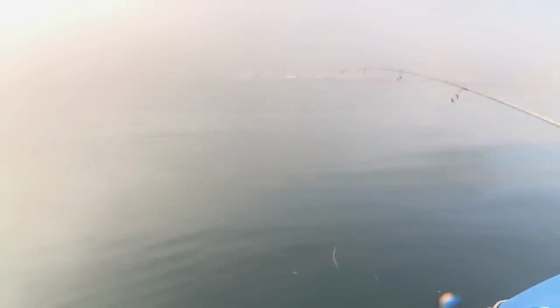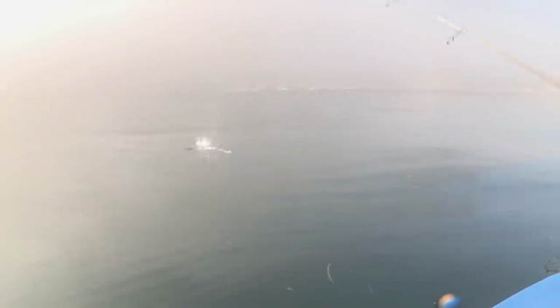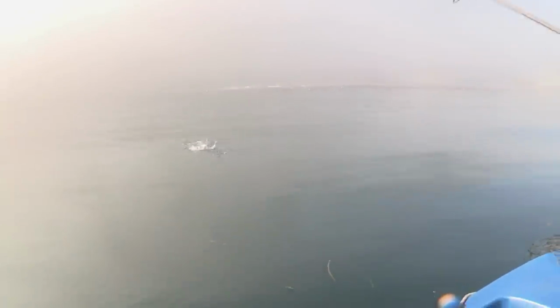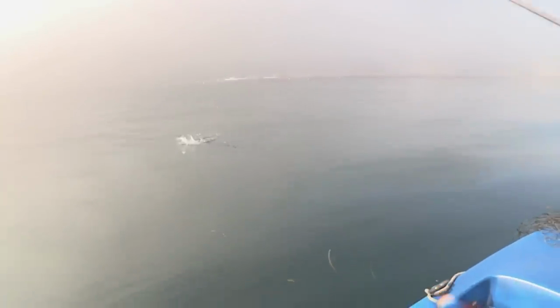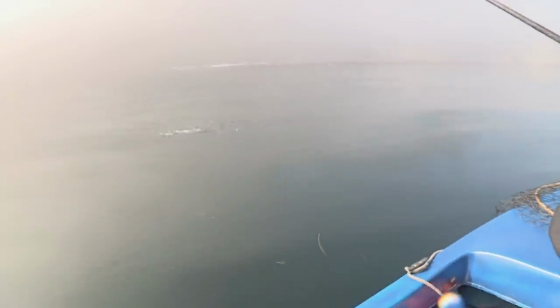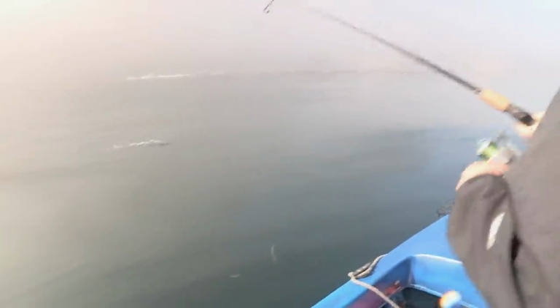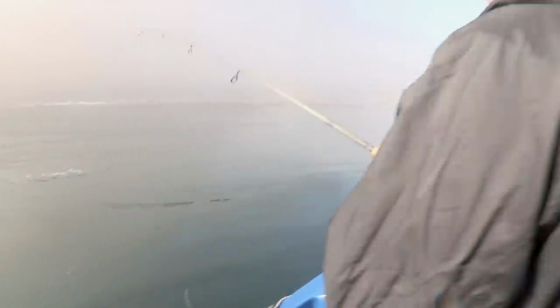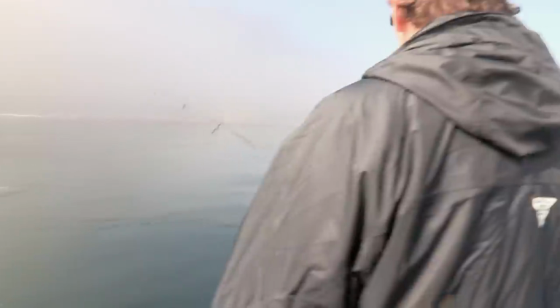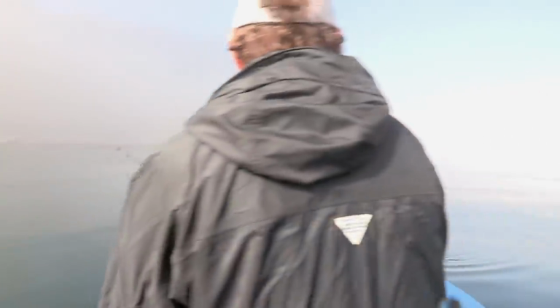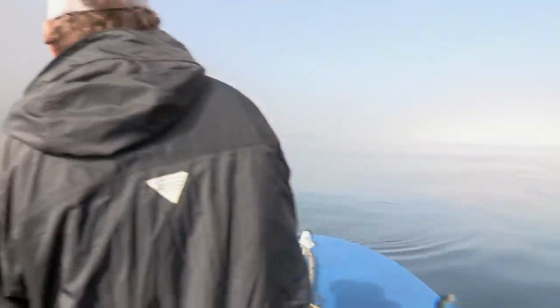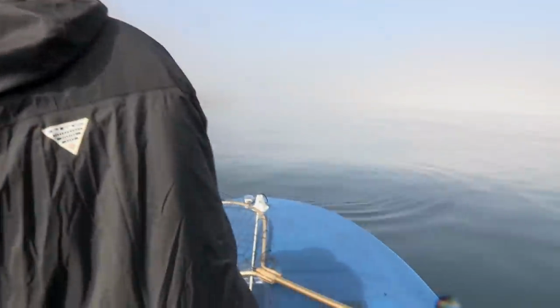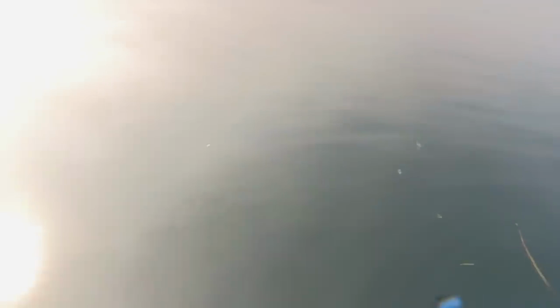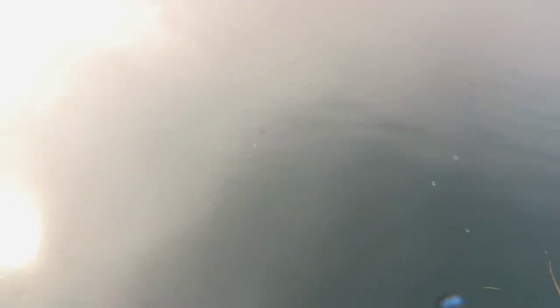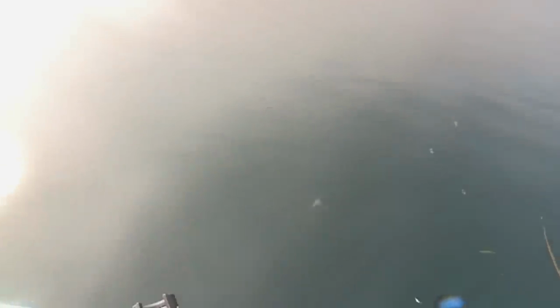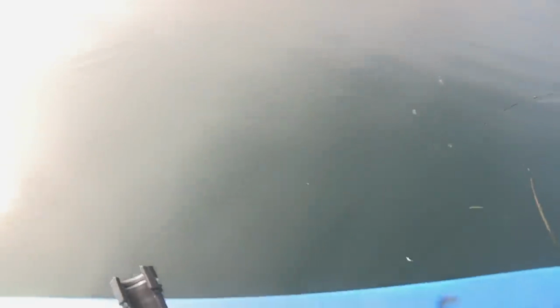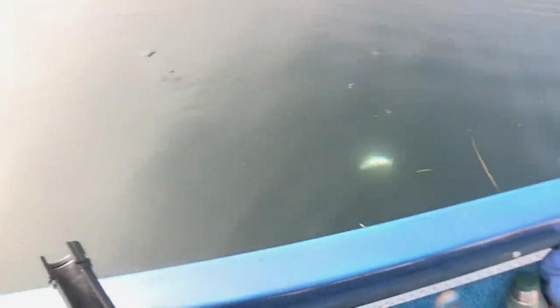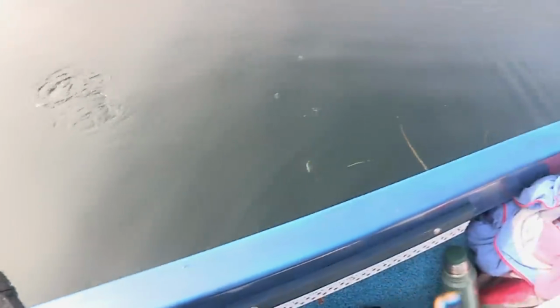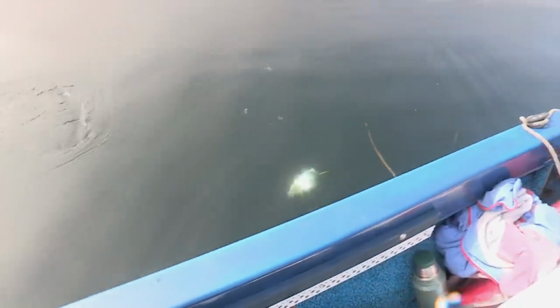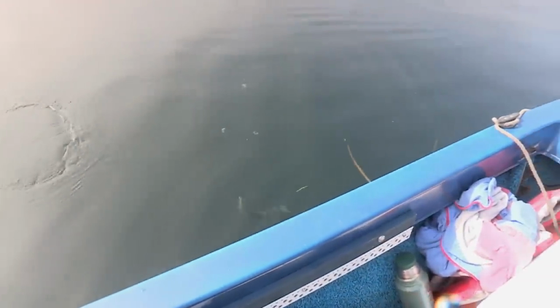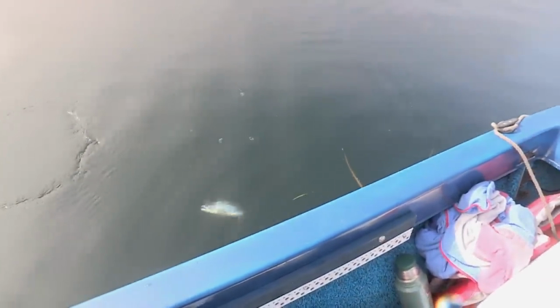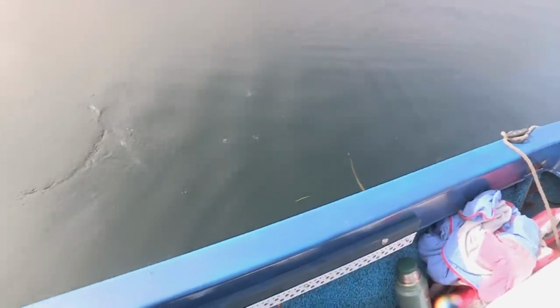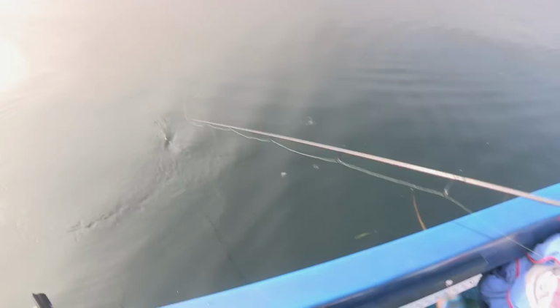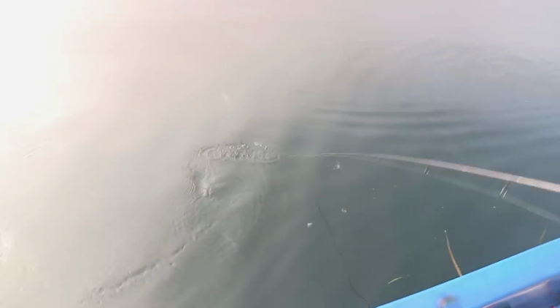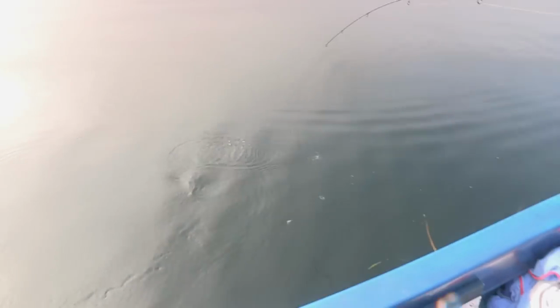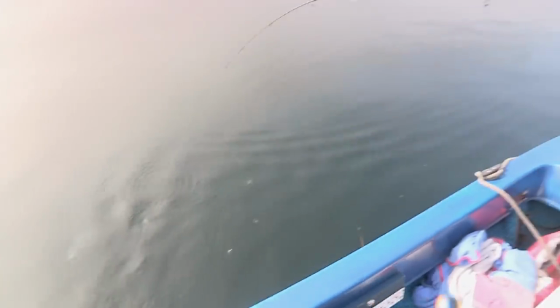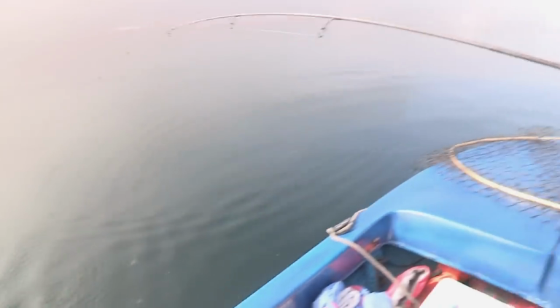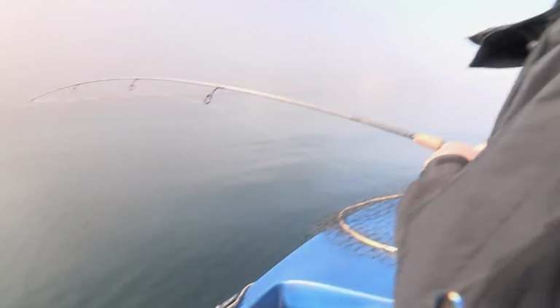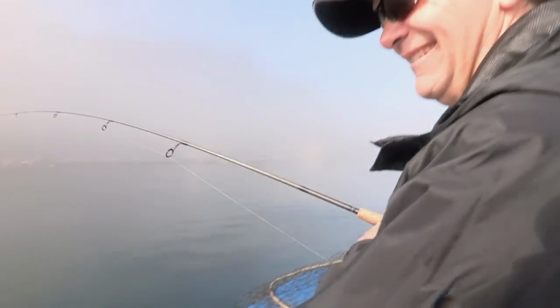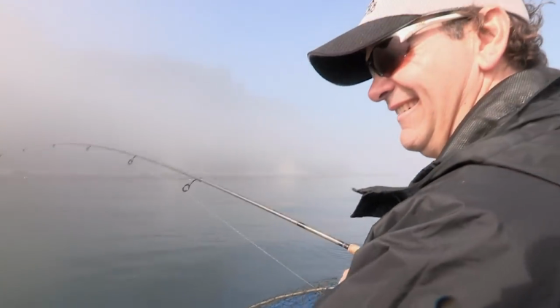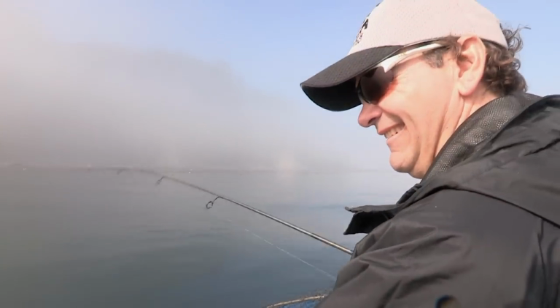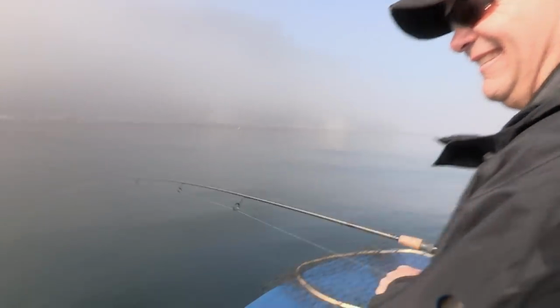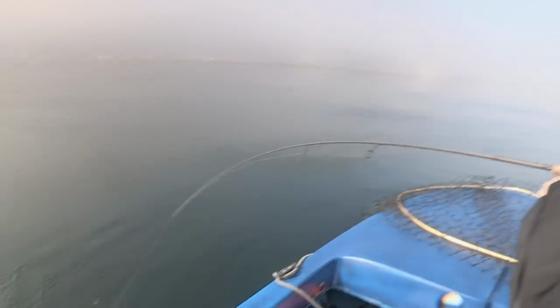Those fish have a lot of heart. Ready for me to let him go? Come on, get off there. He's like my cat — he's not listening.